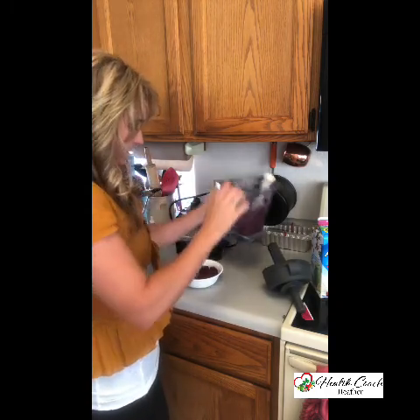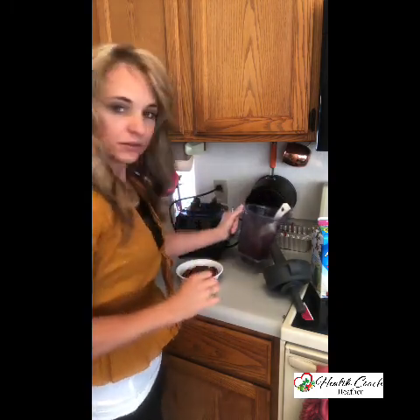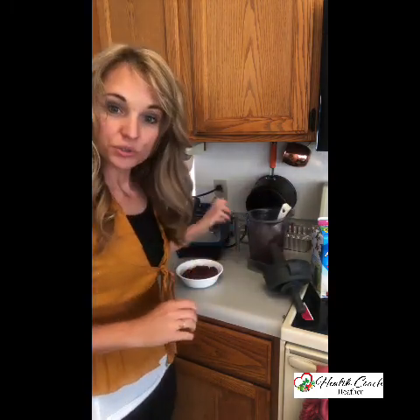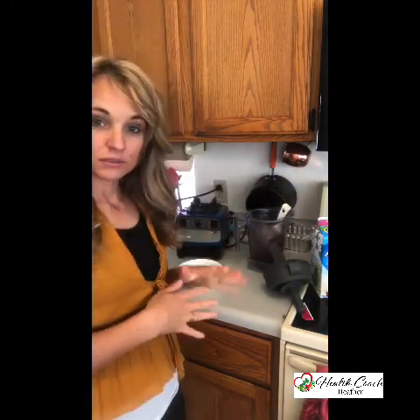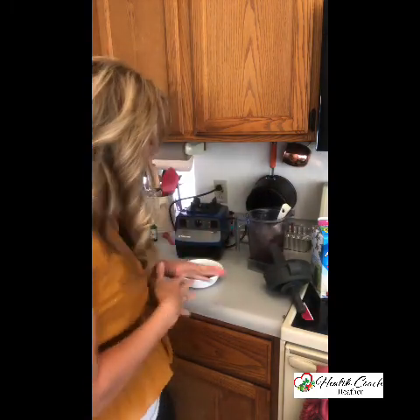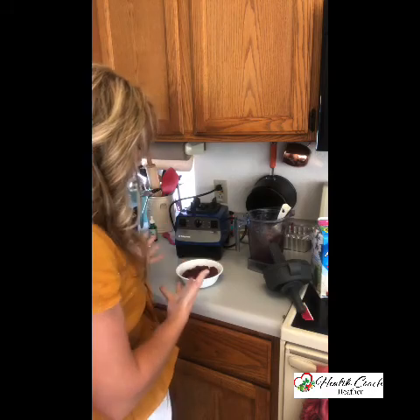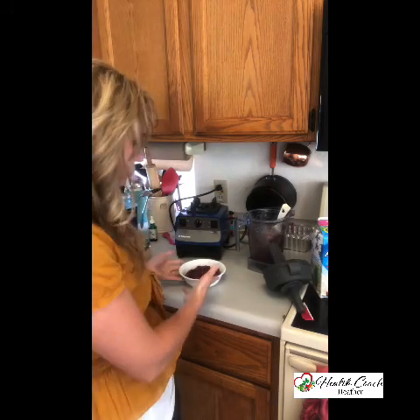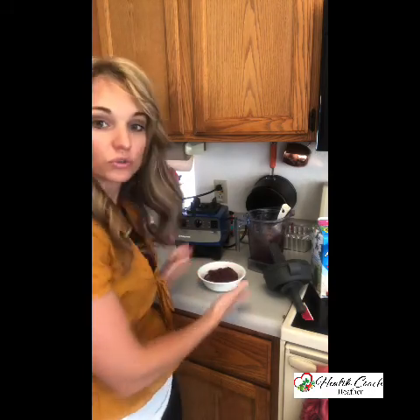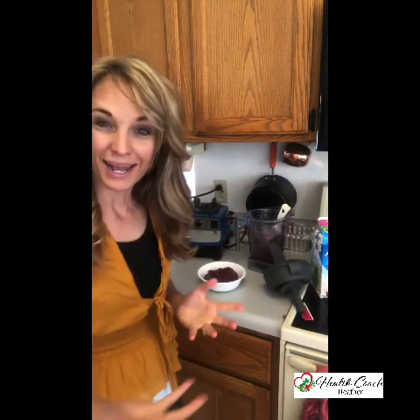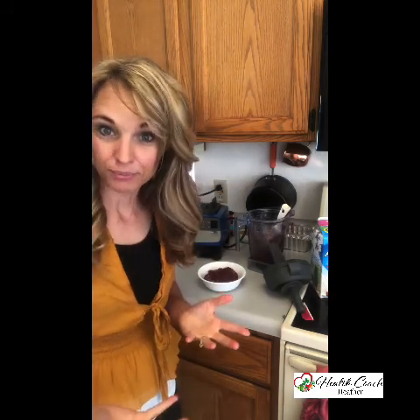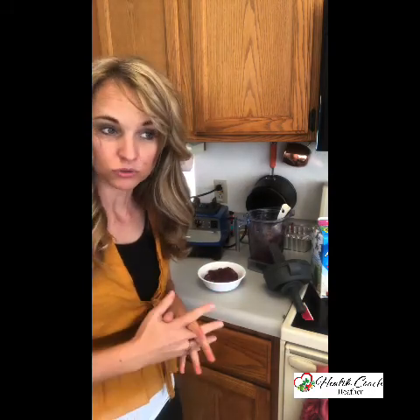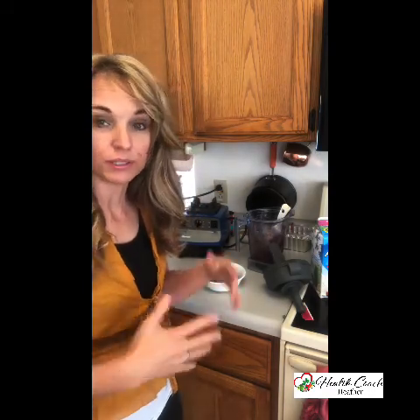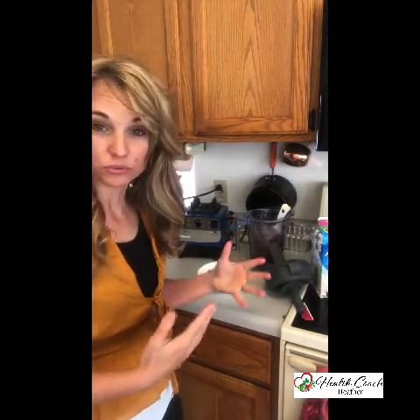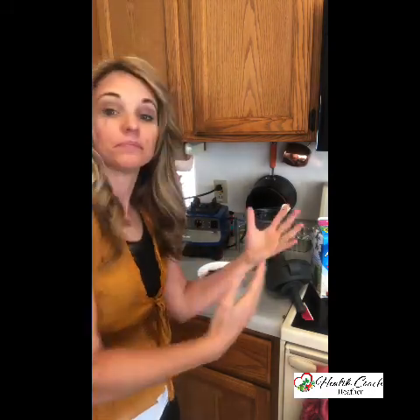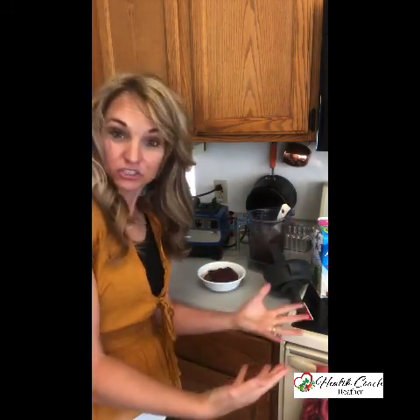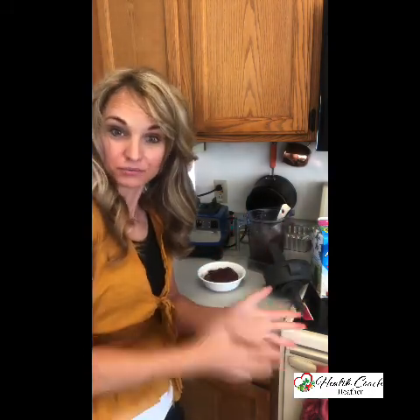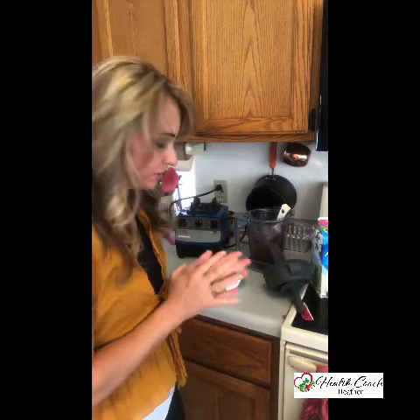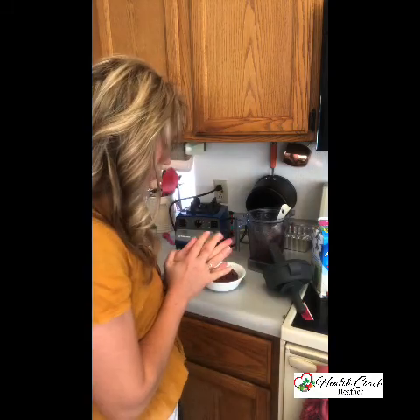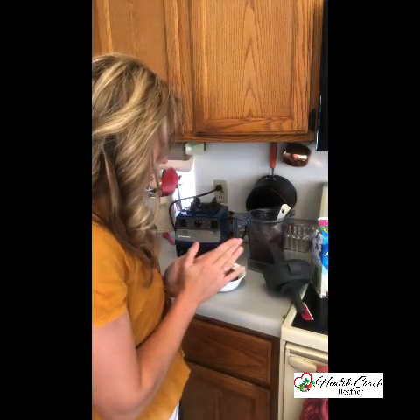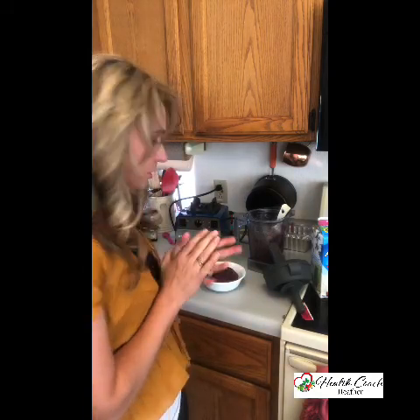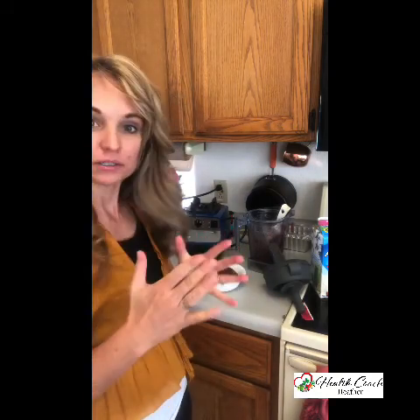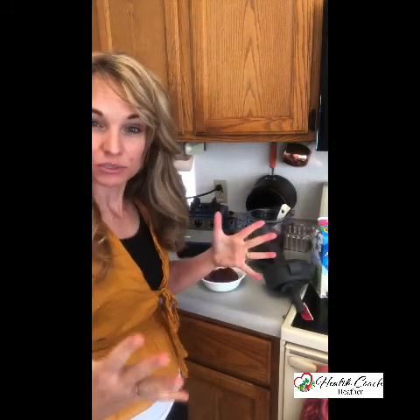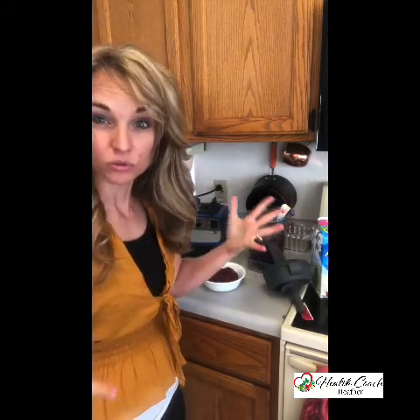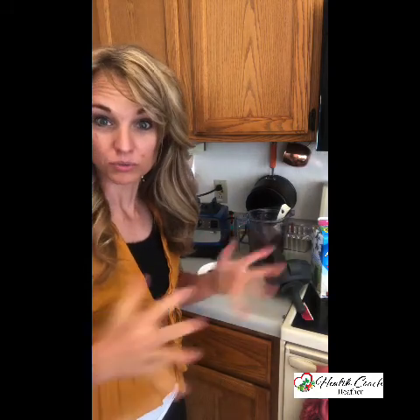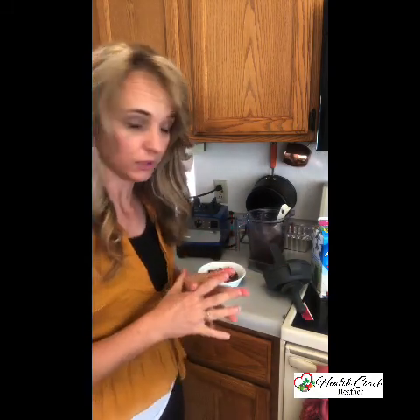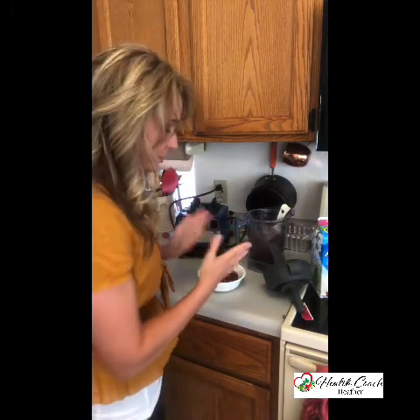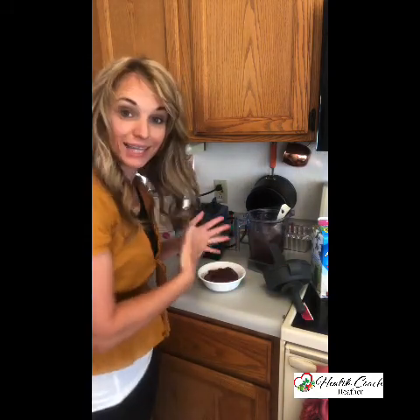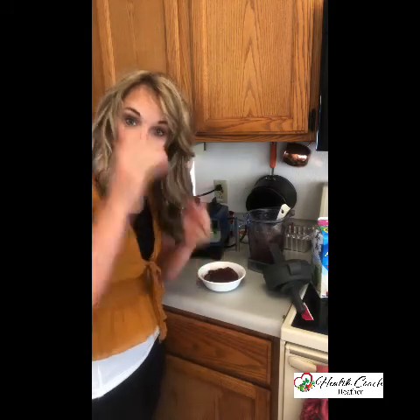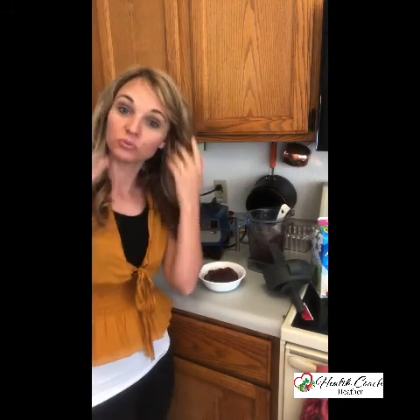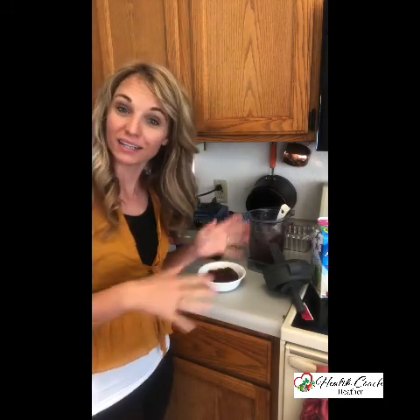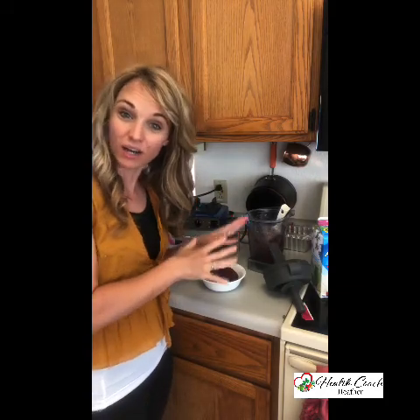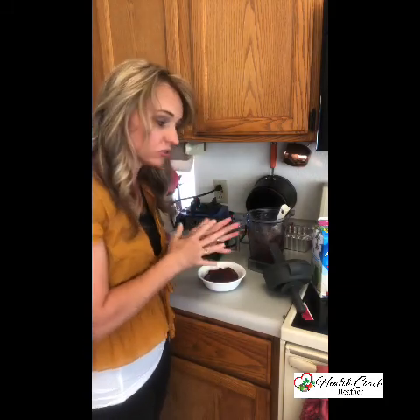The truth is this is really enough servings for one and a half people — so maybe an adult and a child. Or if you want to divide it equally between two adults it would work, but you'd get less. And that's okay because we're going to add a lot of toppings to it.